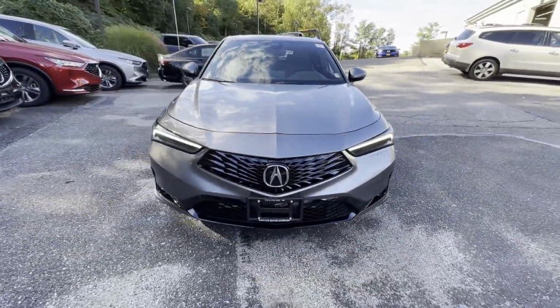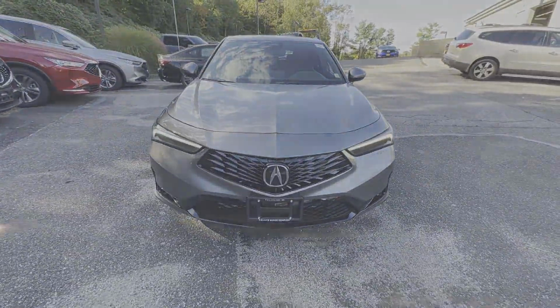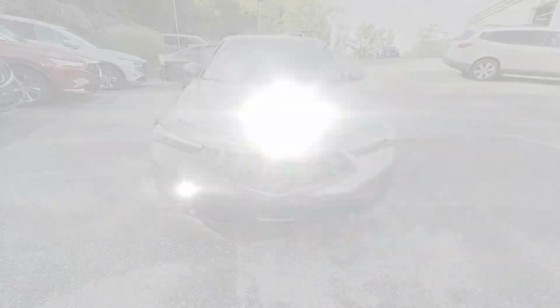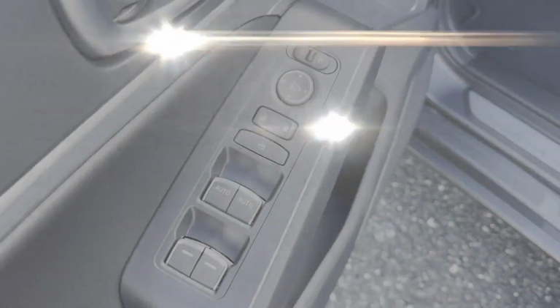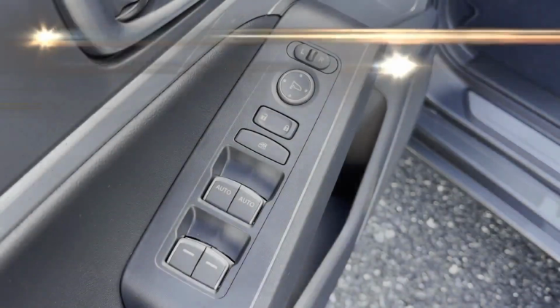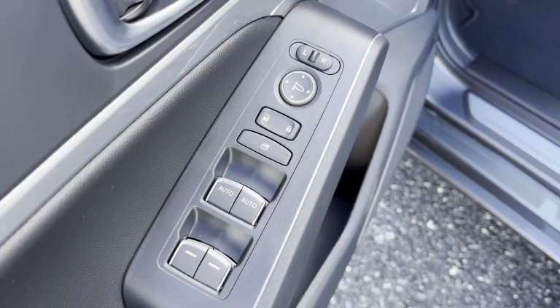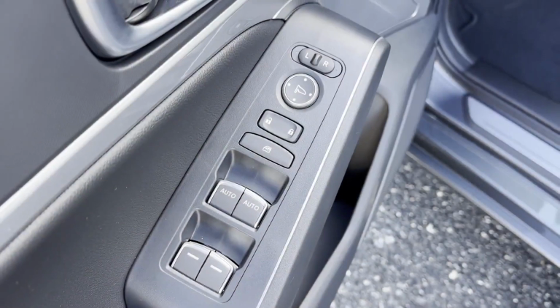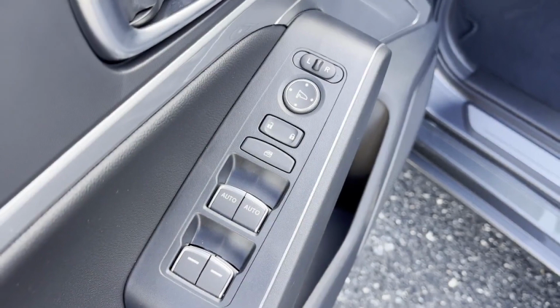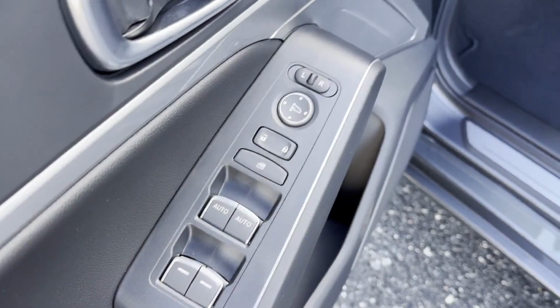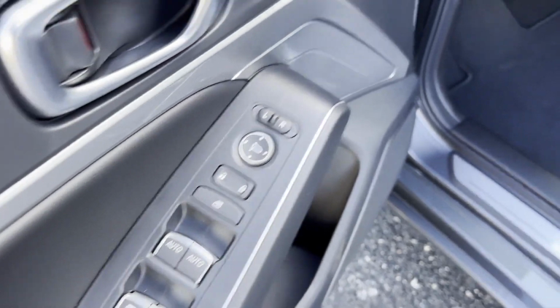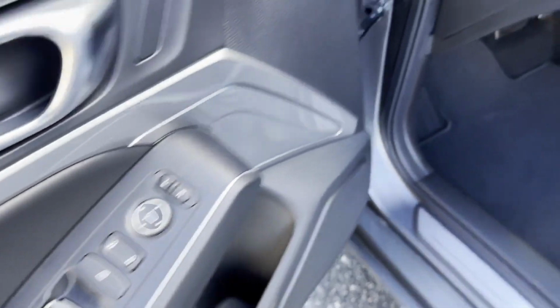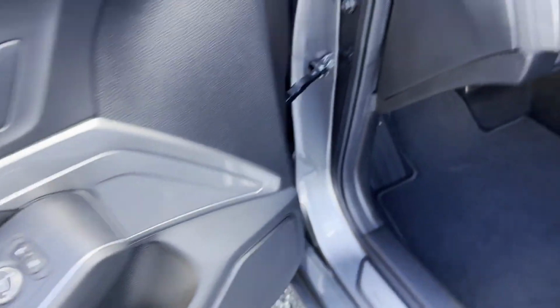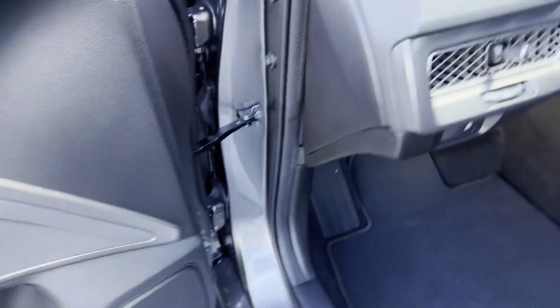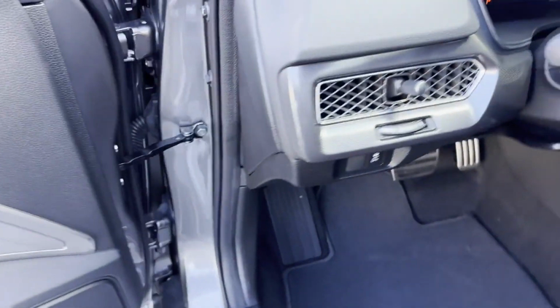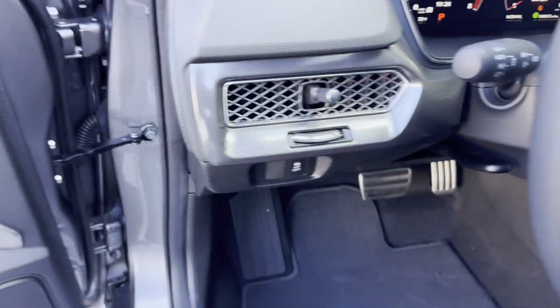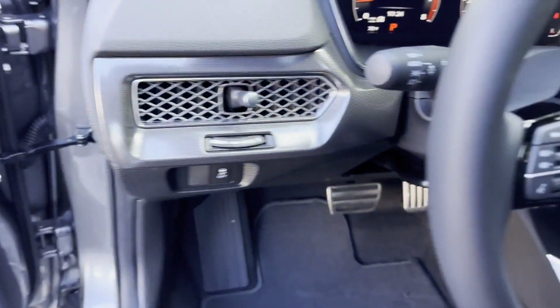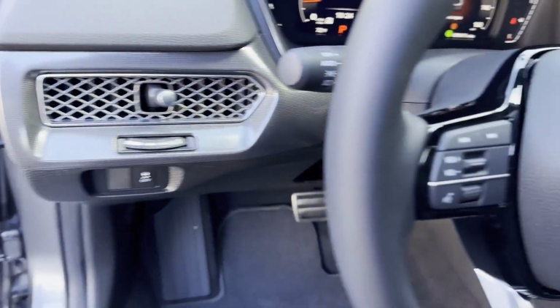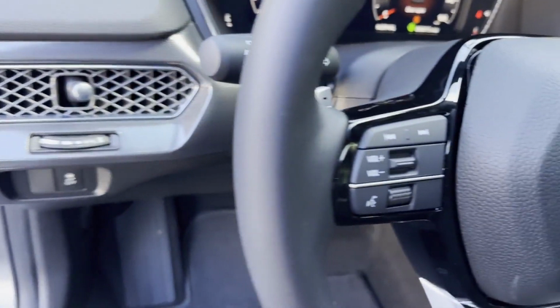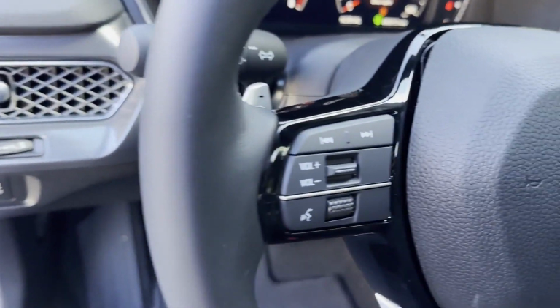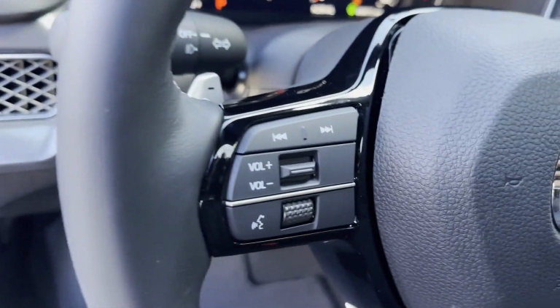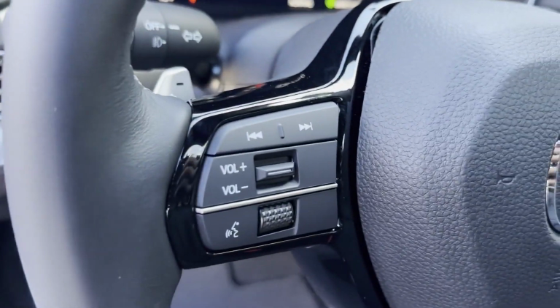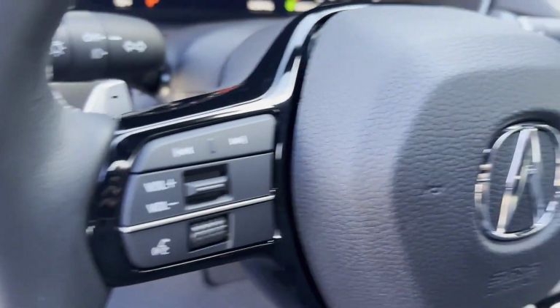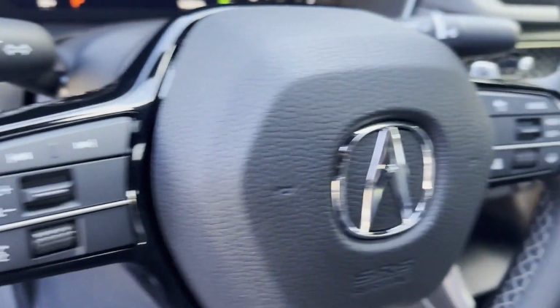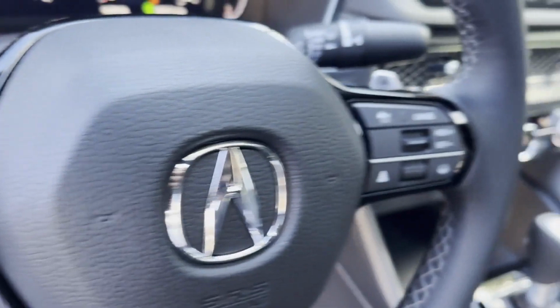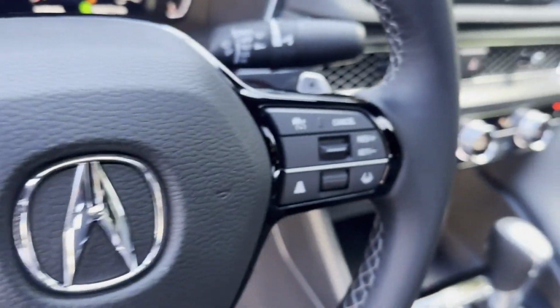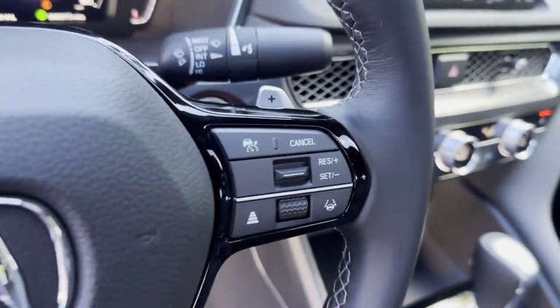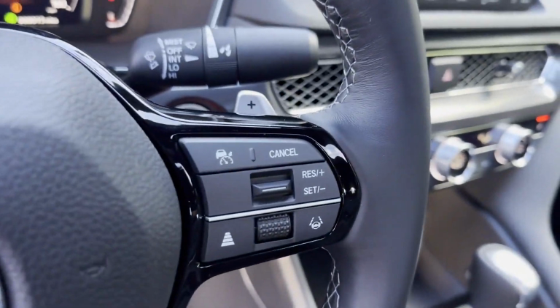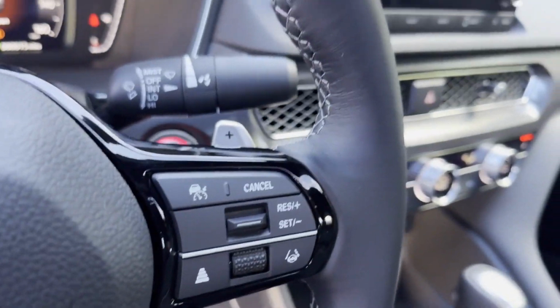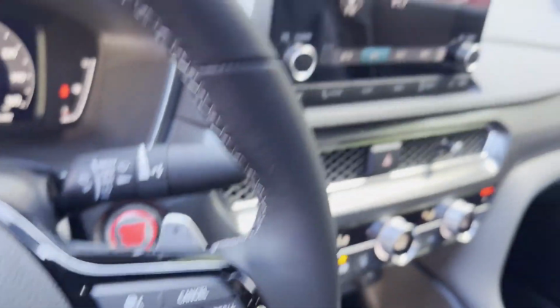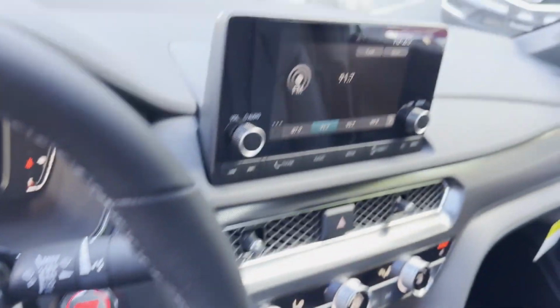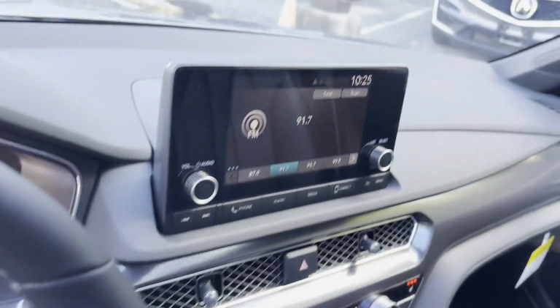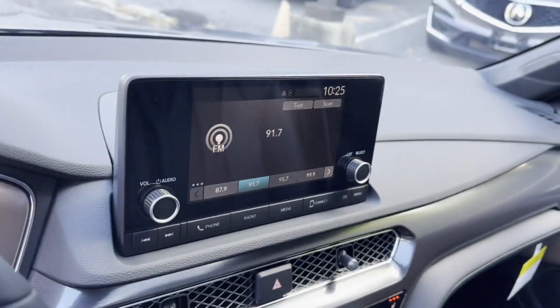Heated side view mirrors, moonroof, backup camera, power driver seat, pass-through rear seat, Bluetooth, brake assist, and keyless start.